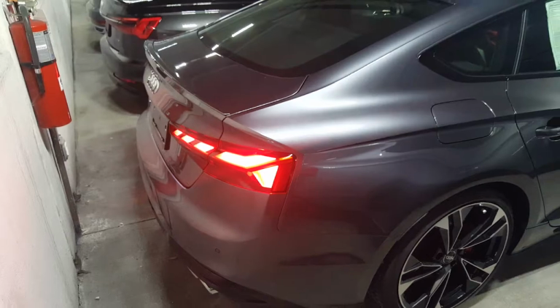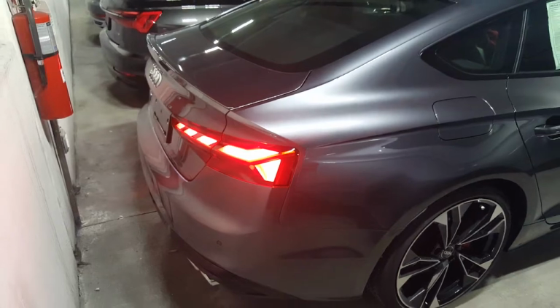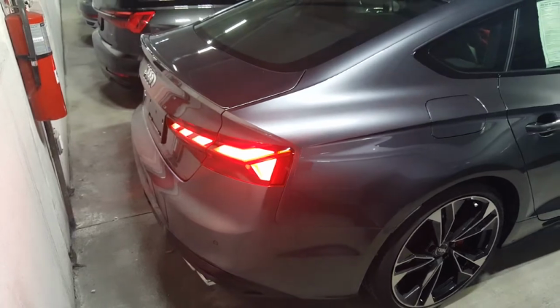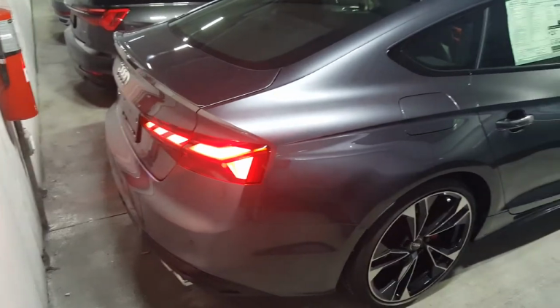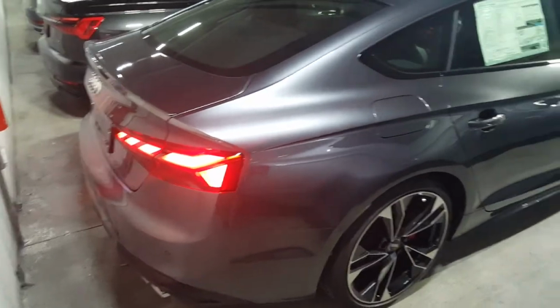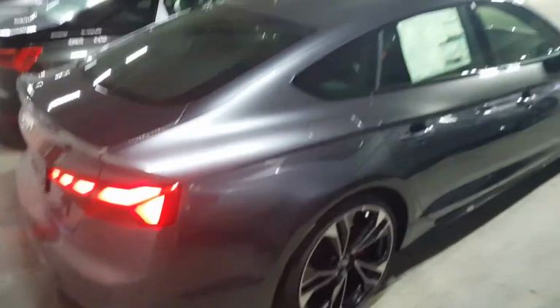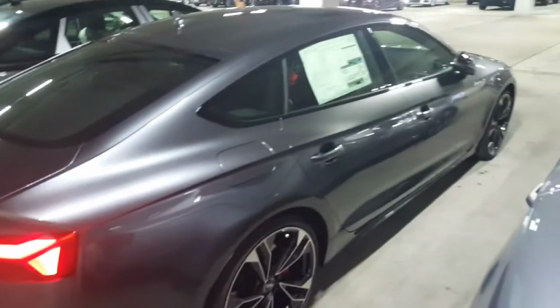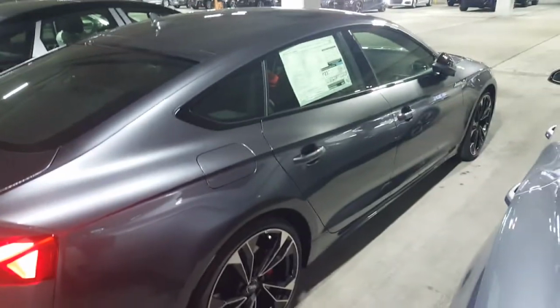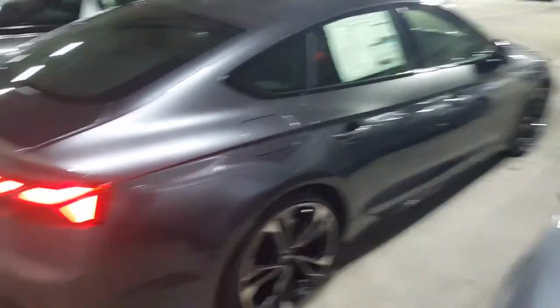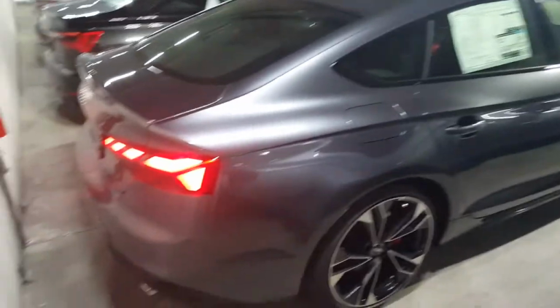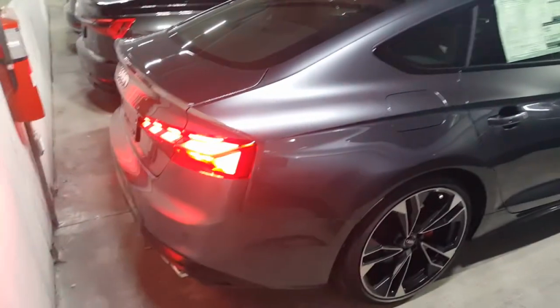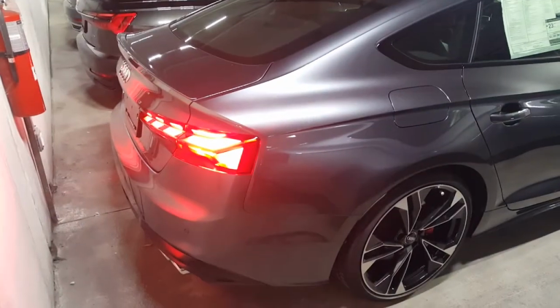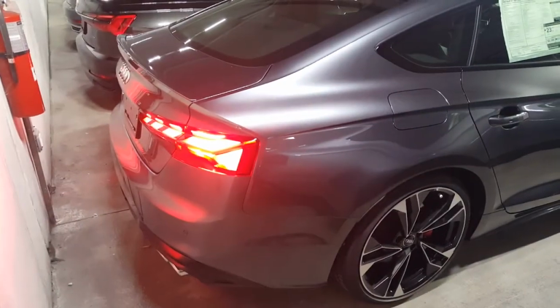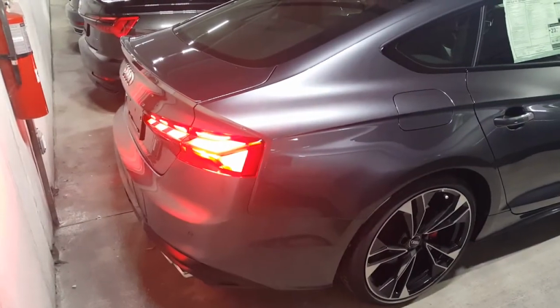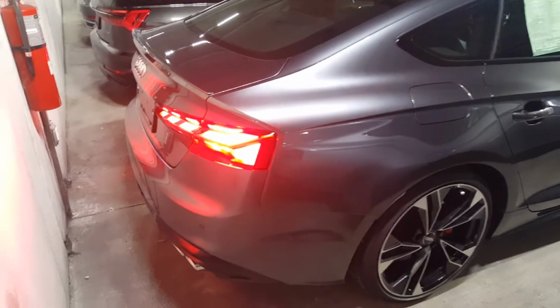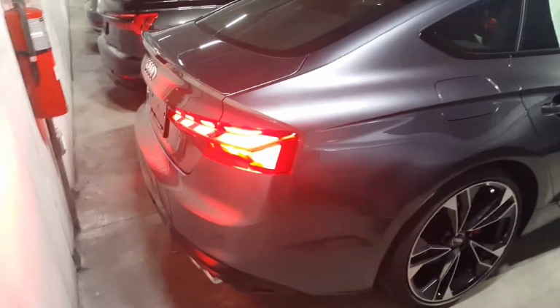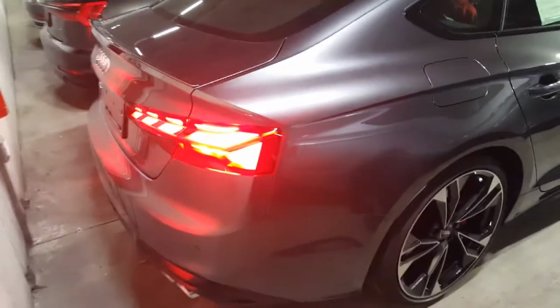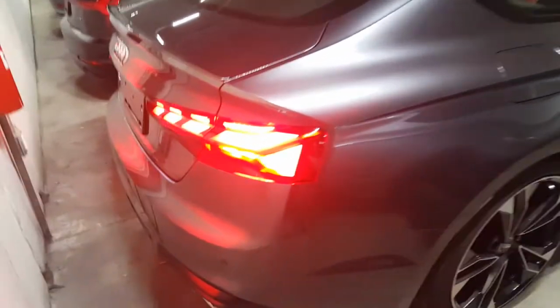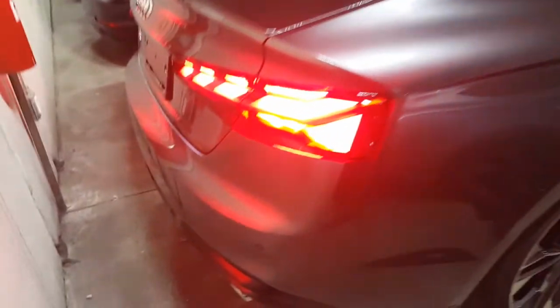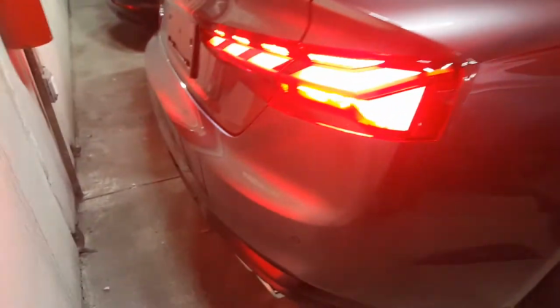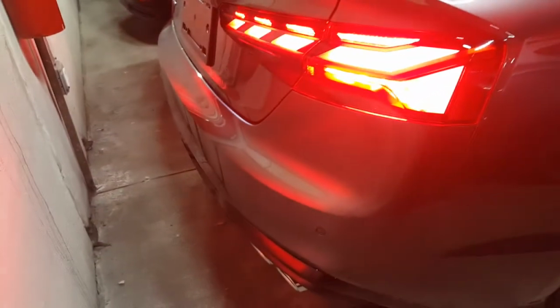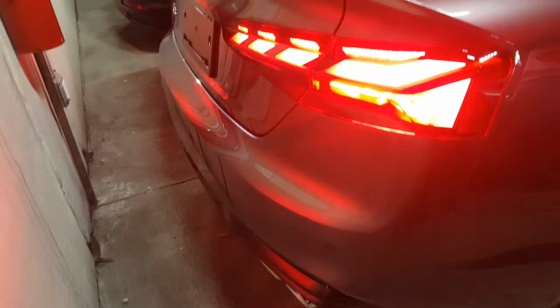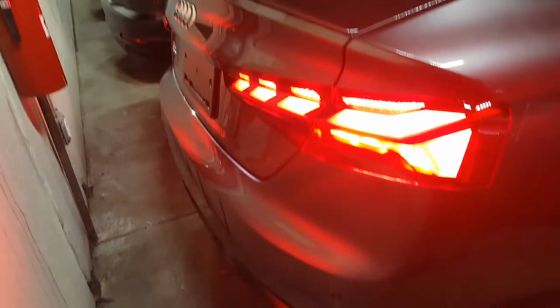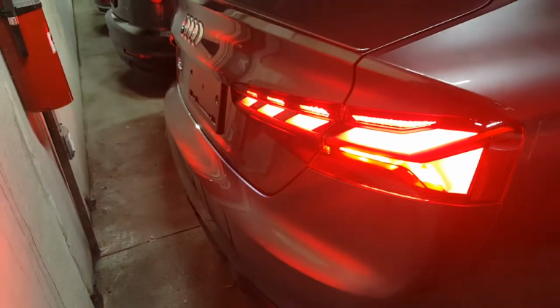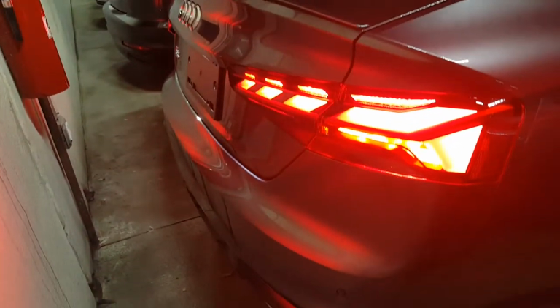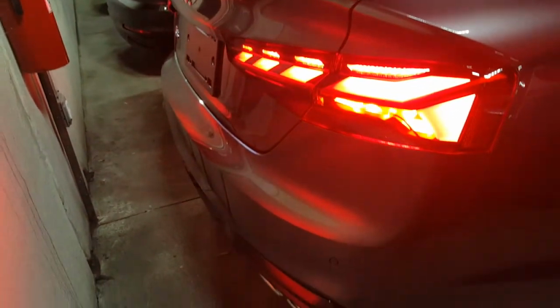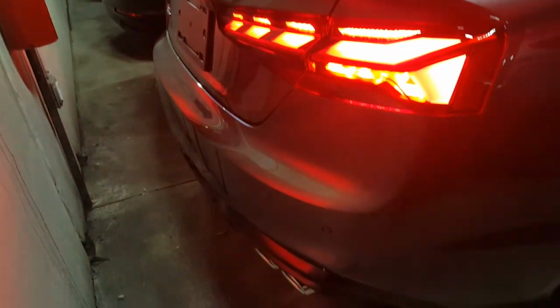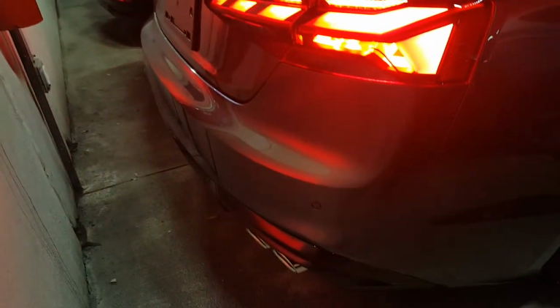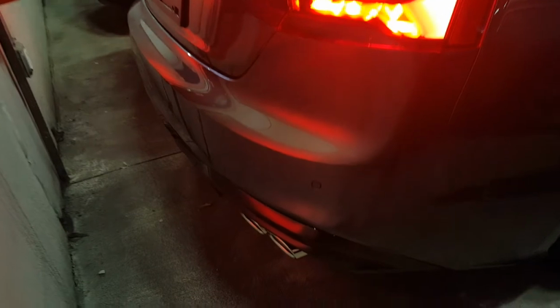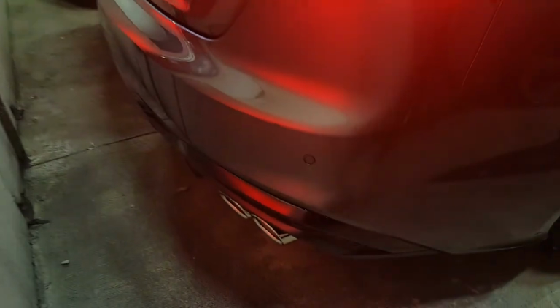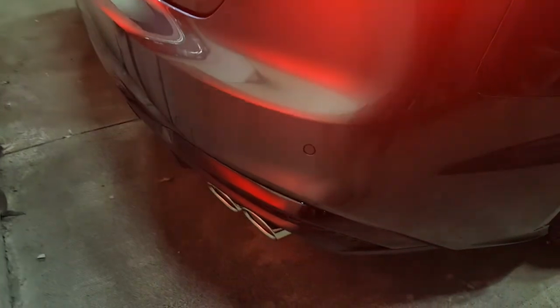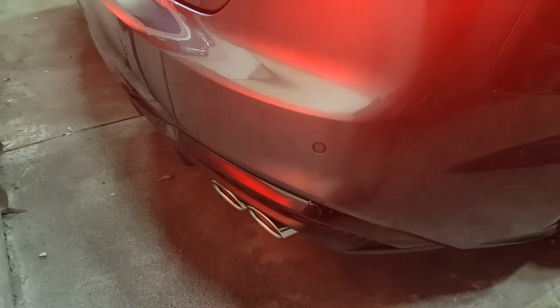S5 2020. My buddy is about to start the car up. Supercharged 3-liter twin scroll V6 on this car. Cold start.